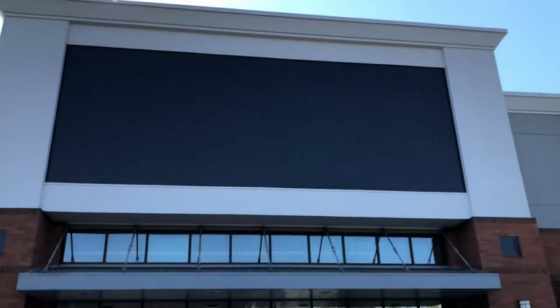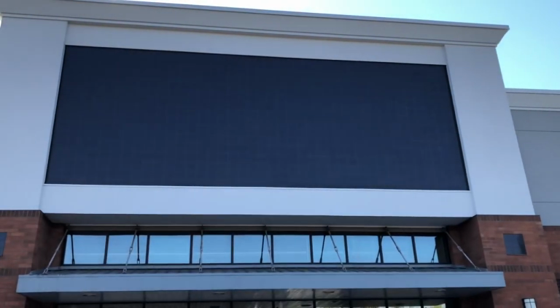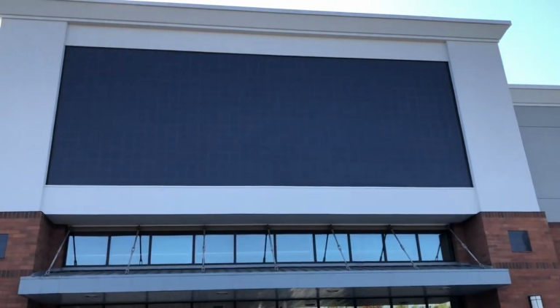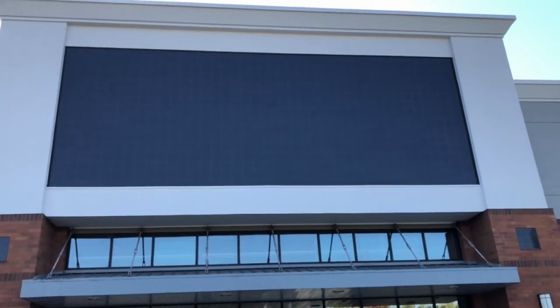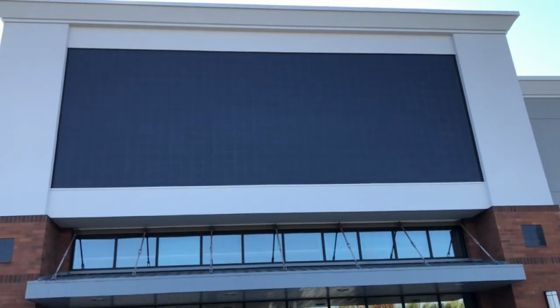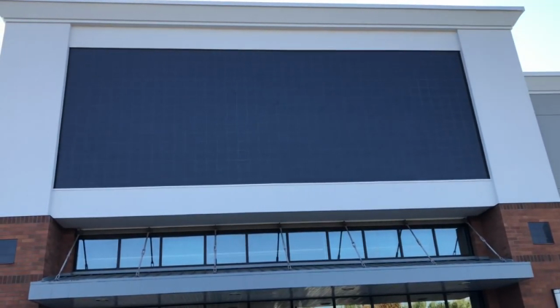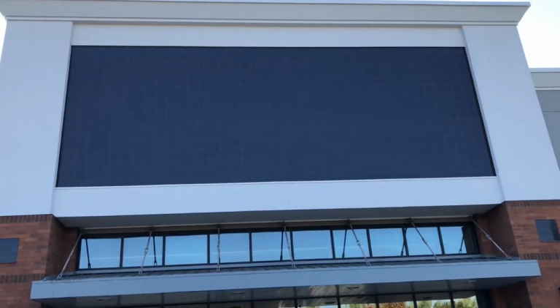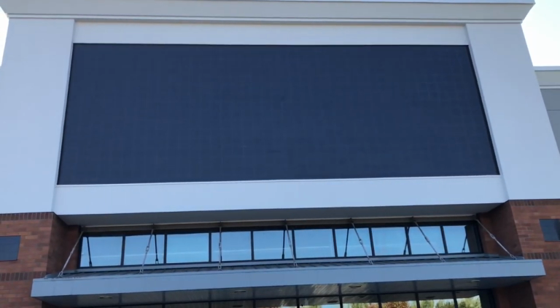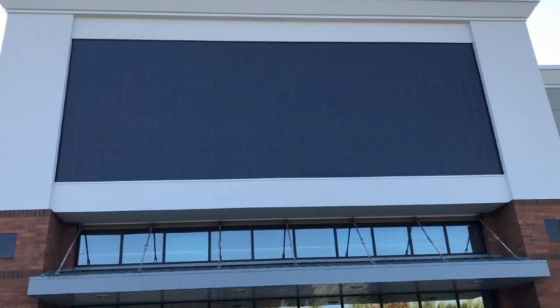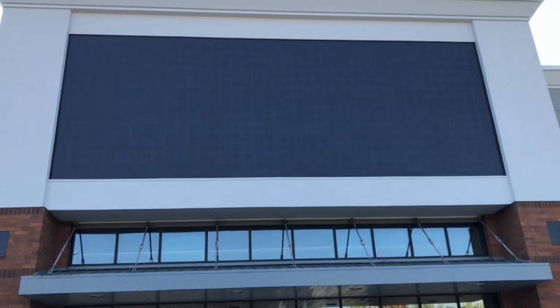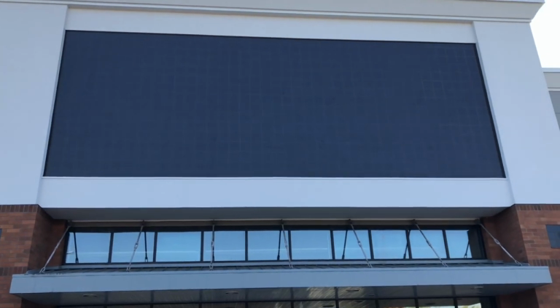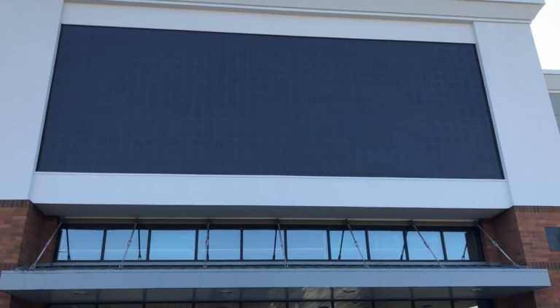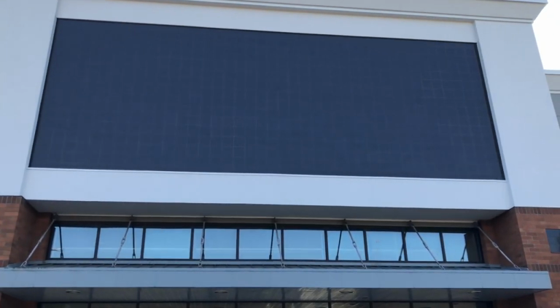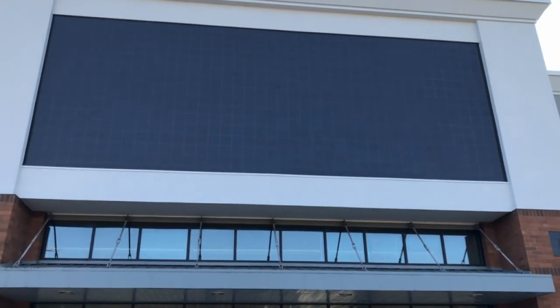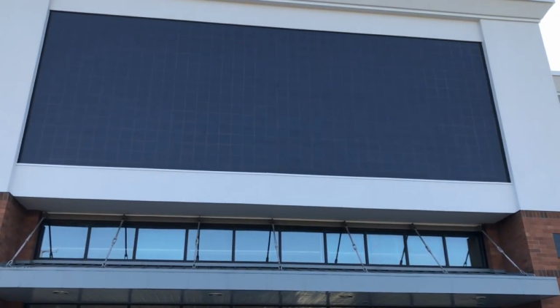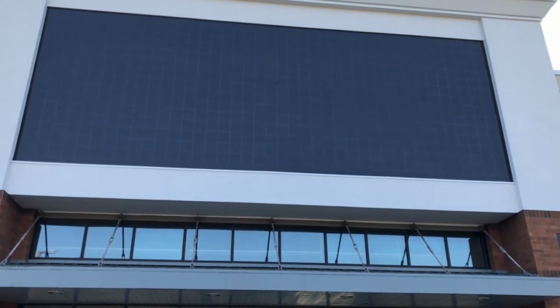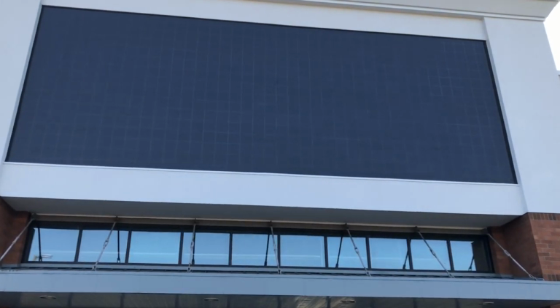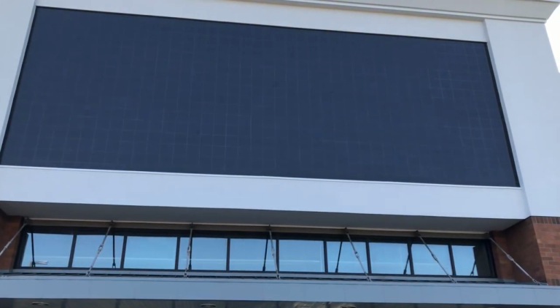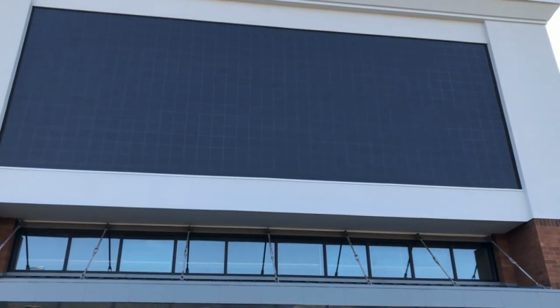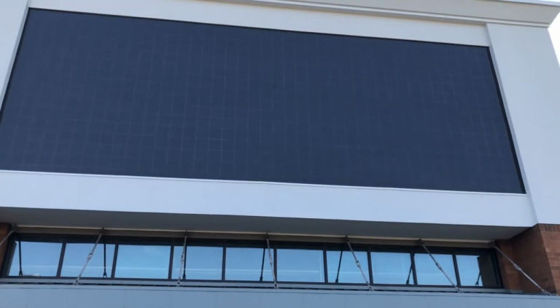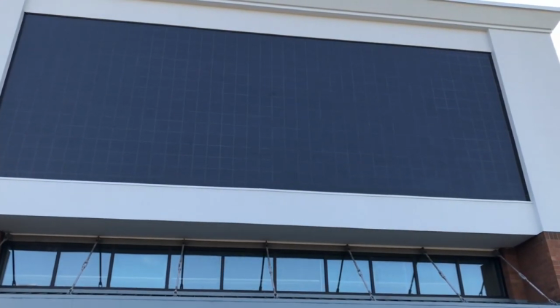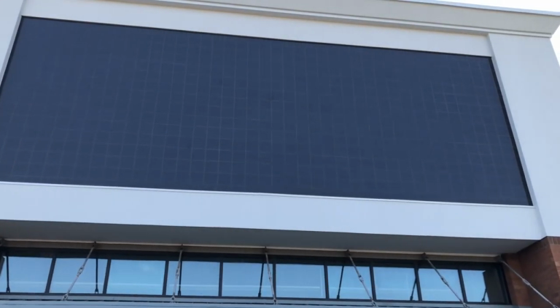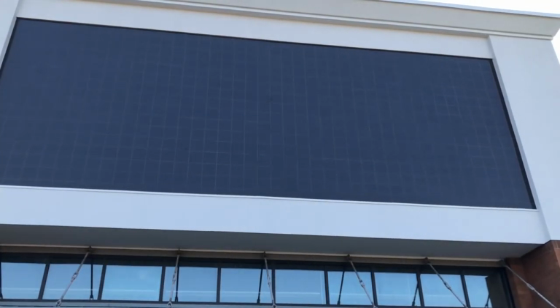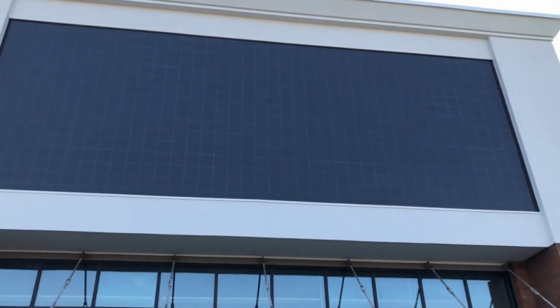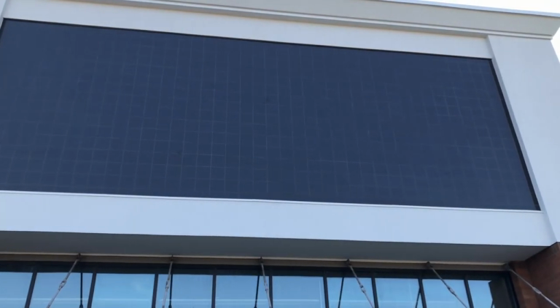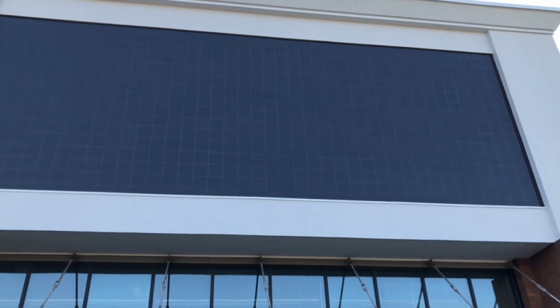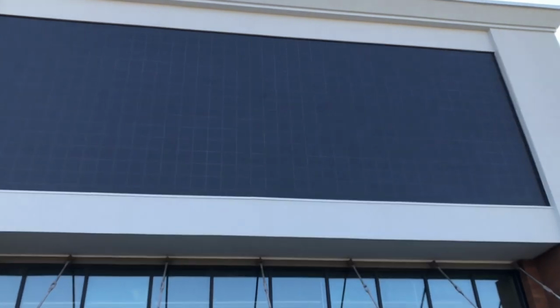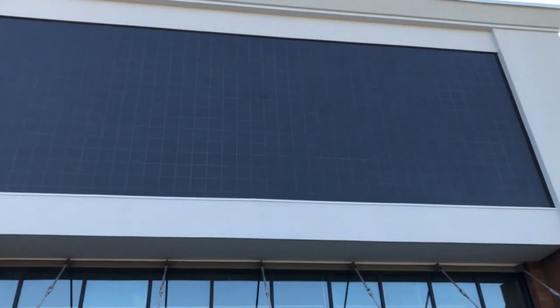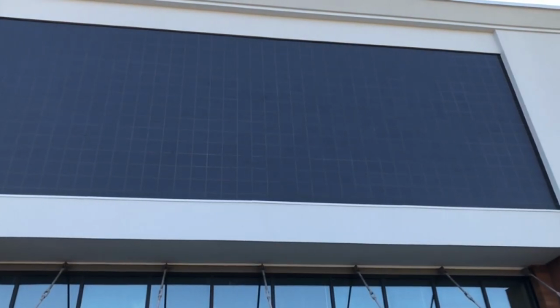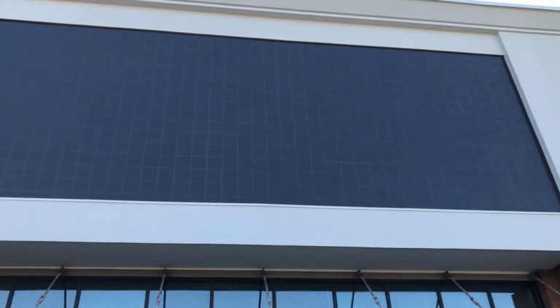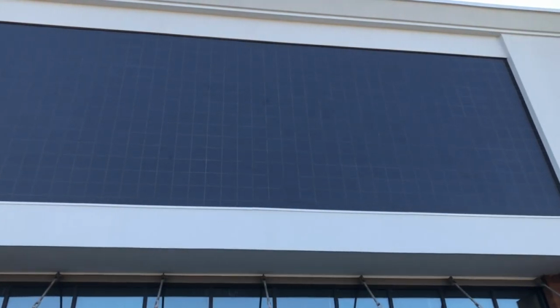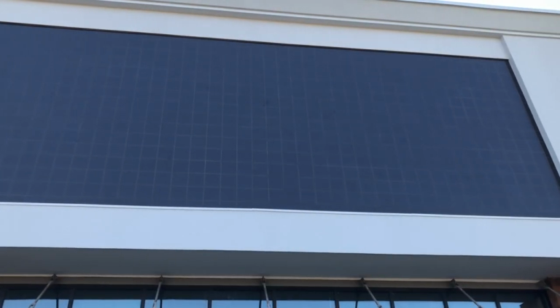Hello everyone. This building right here is an abandoned Bed Bath & Beyond on Mill Plain Boulevard in Vancouver, Washington. So let's check this place out, shall we?